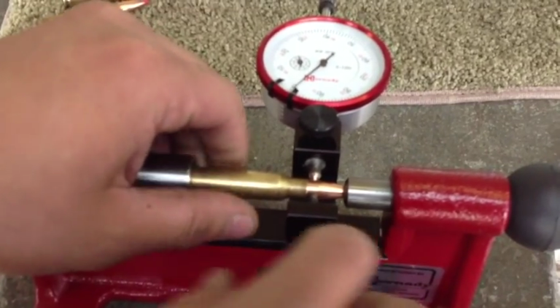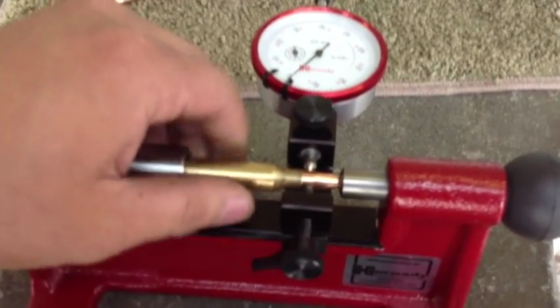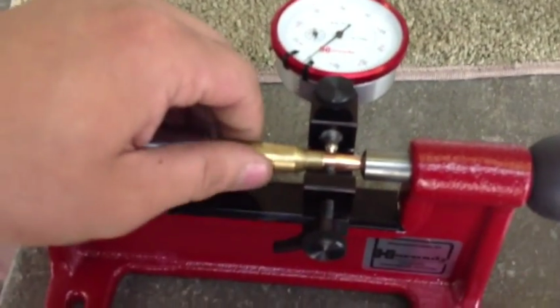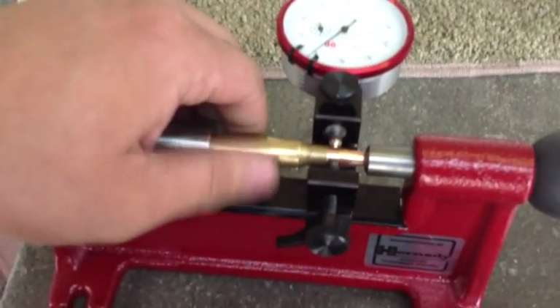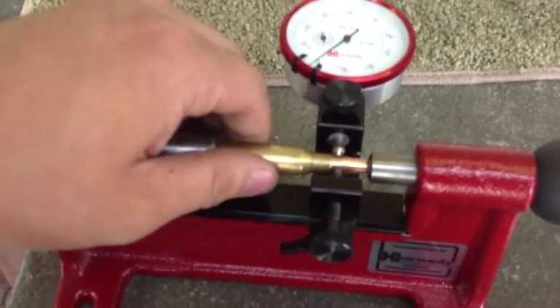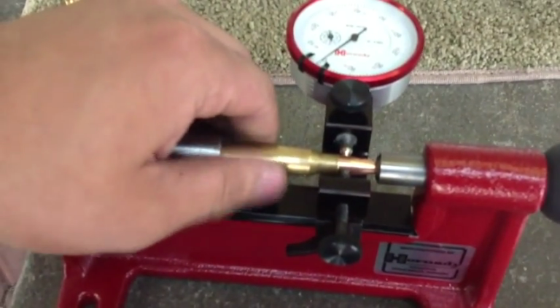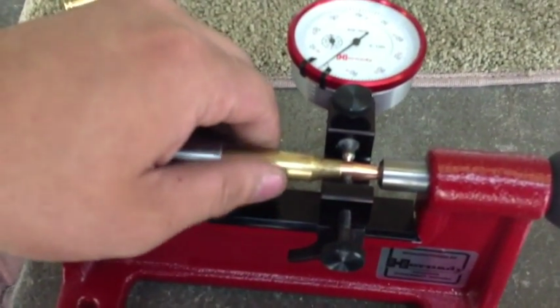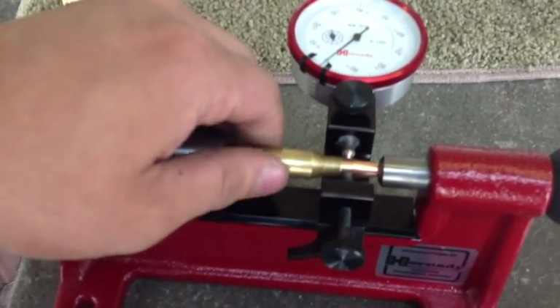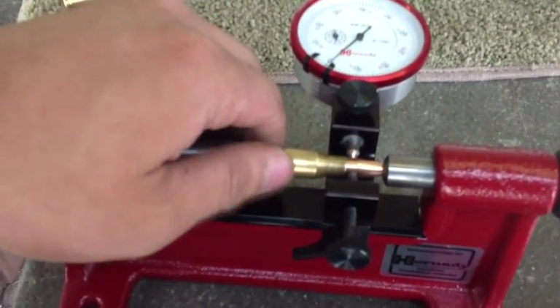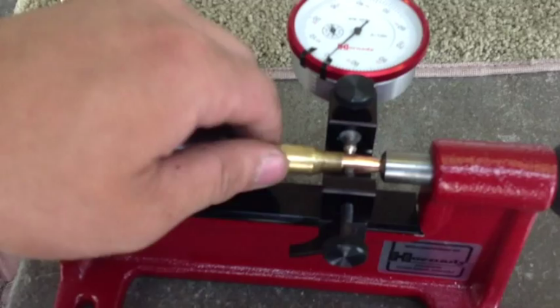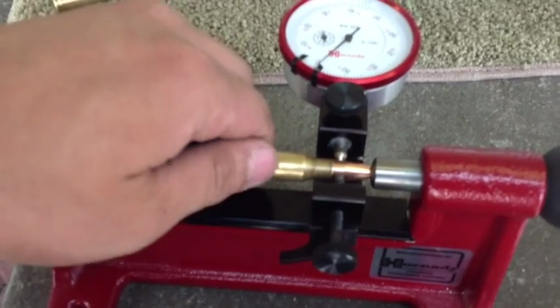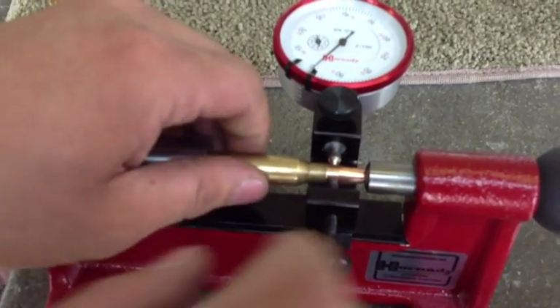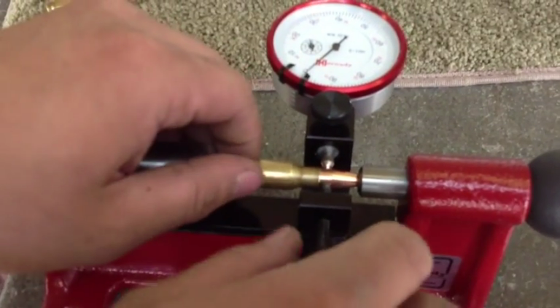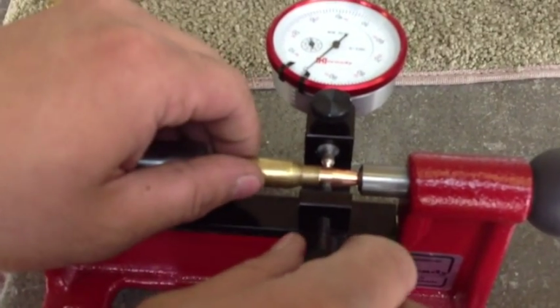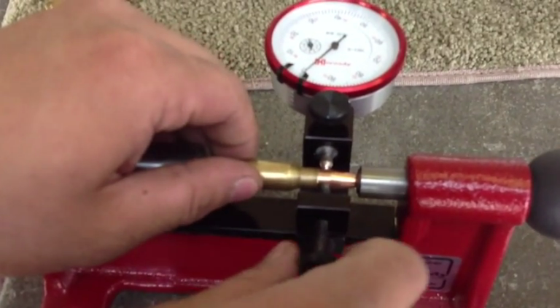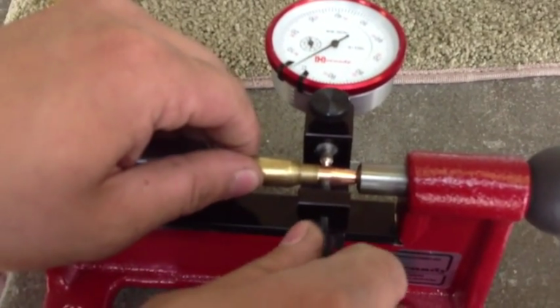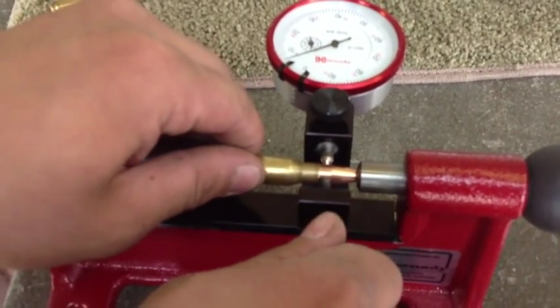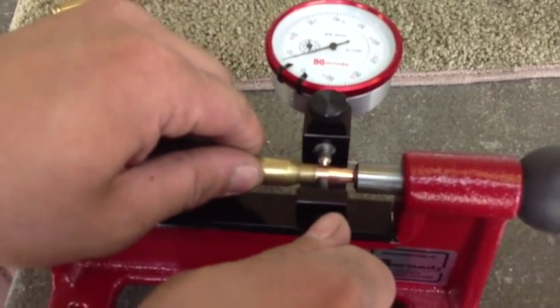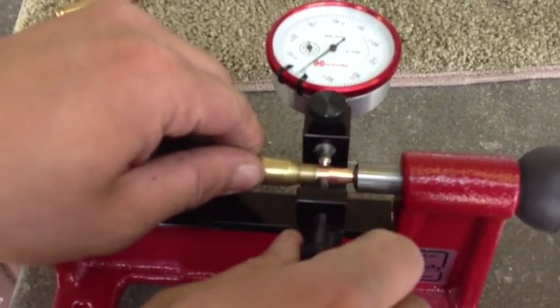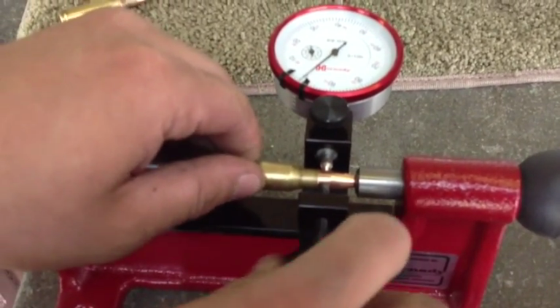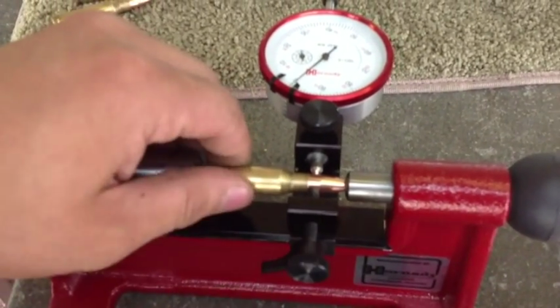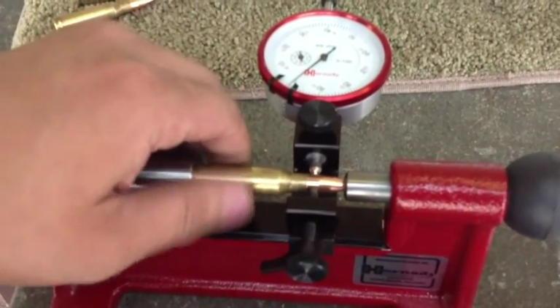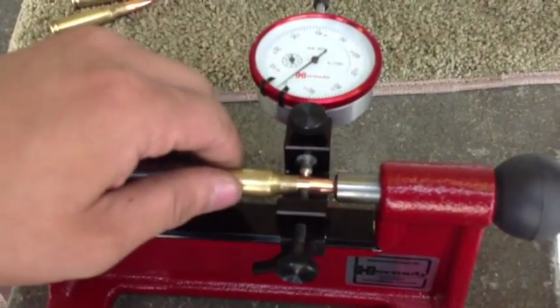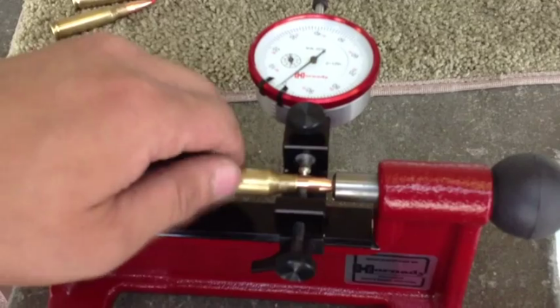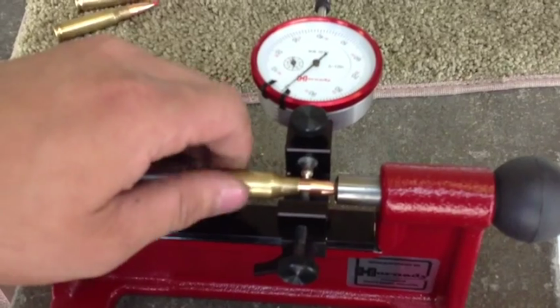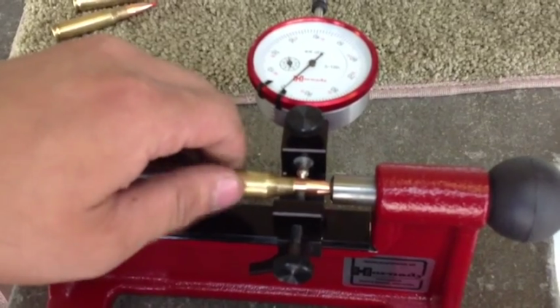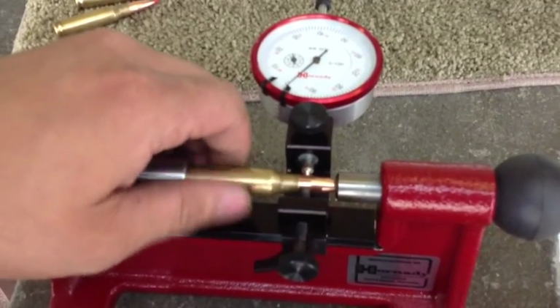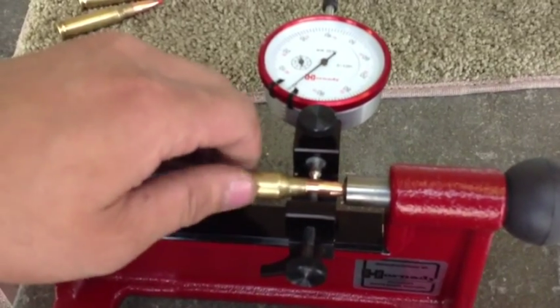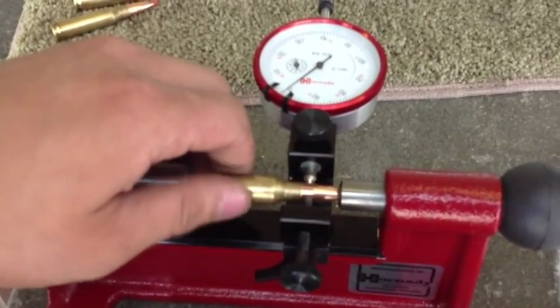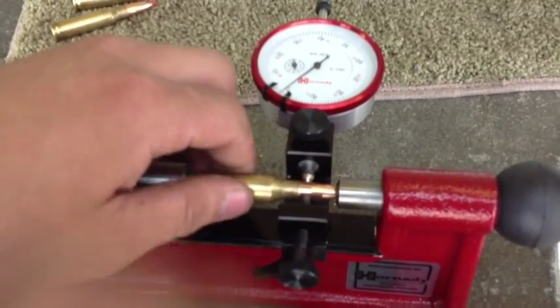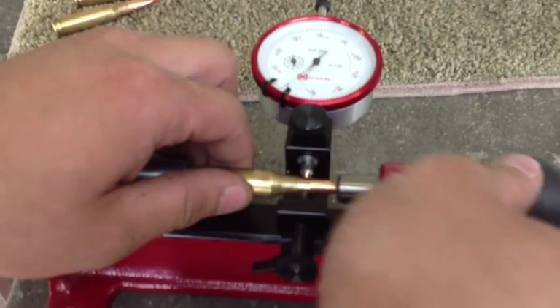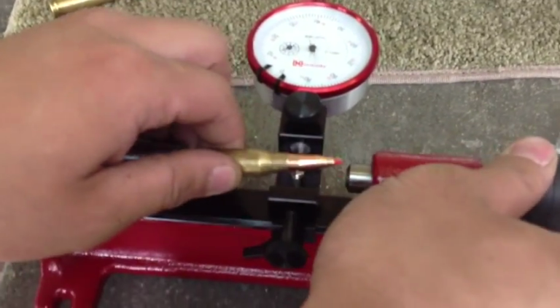By tightening that little screw you can make corrections. That's close enough. Yeah, that's pretty good.